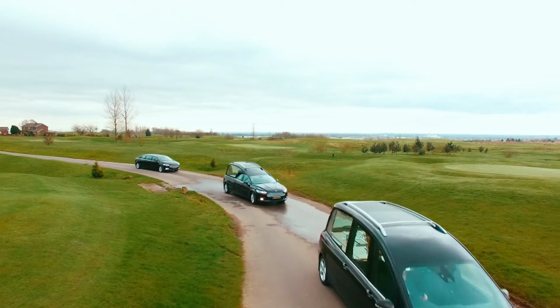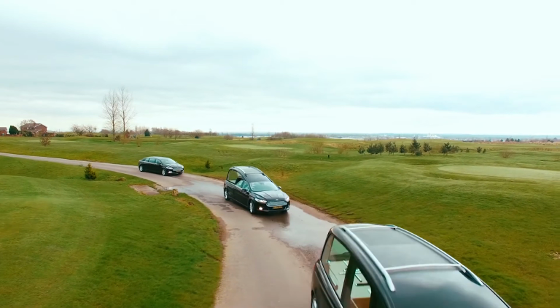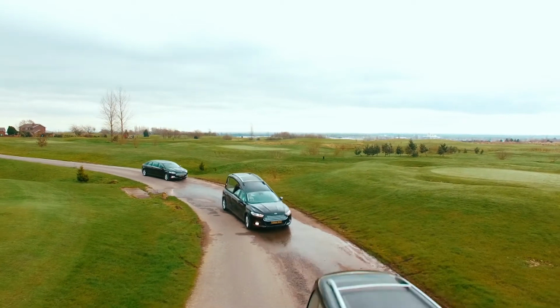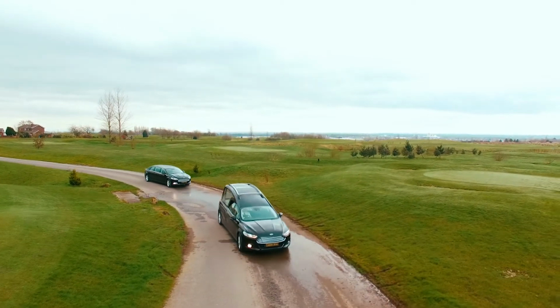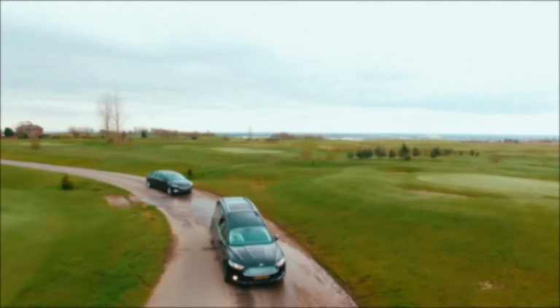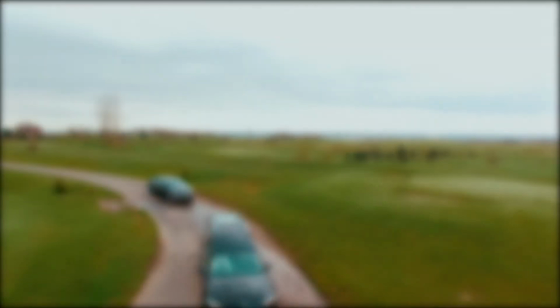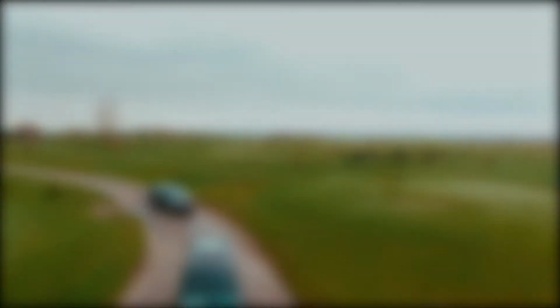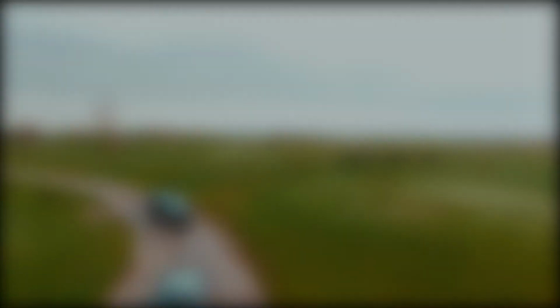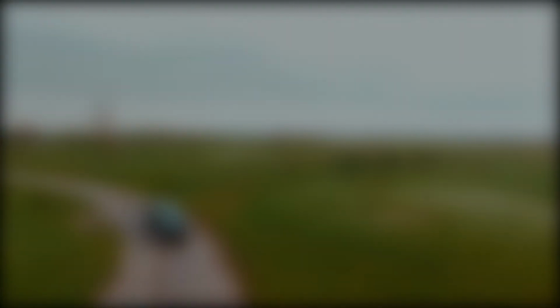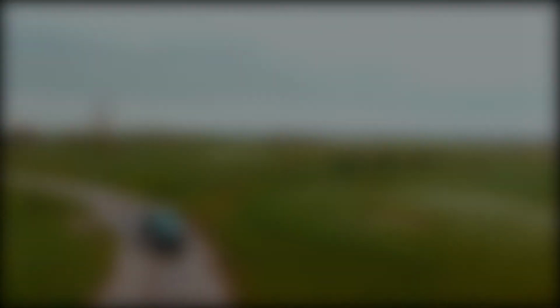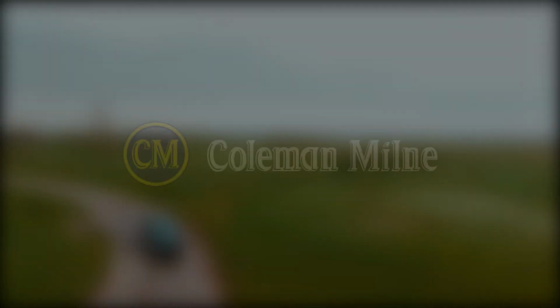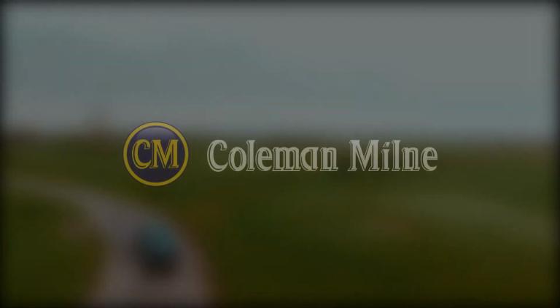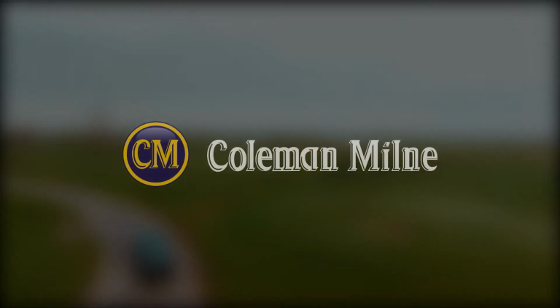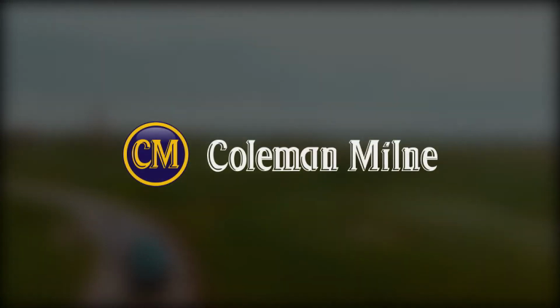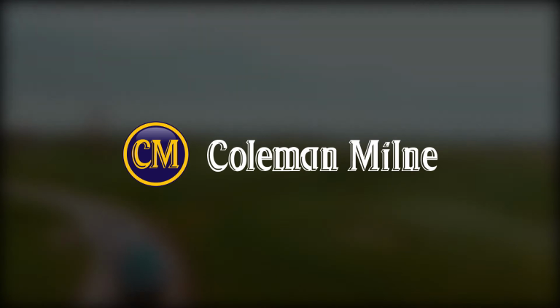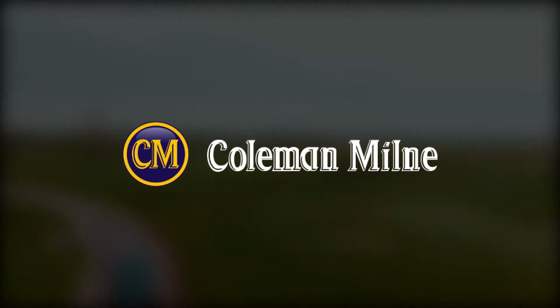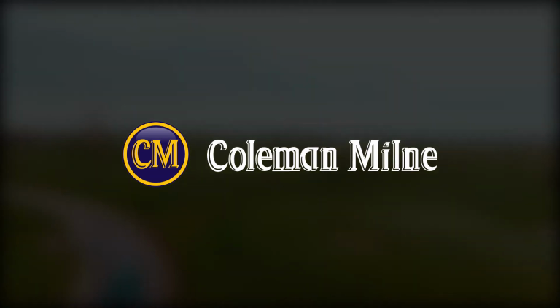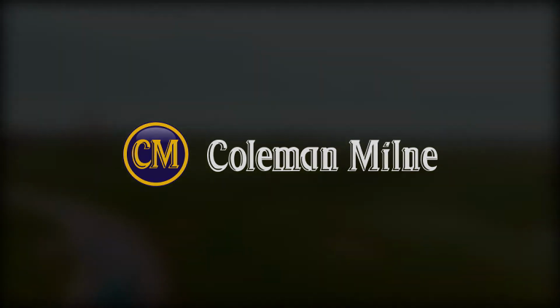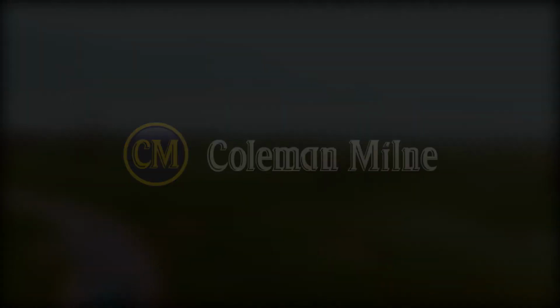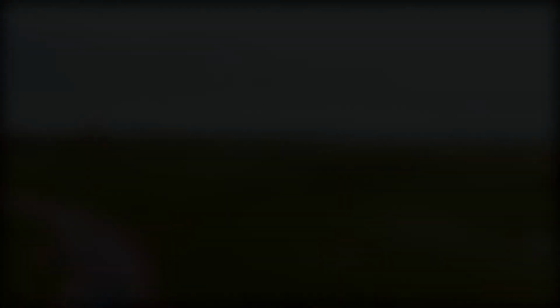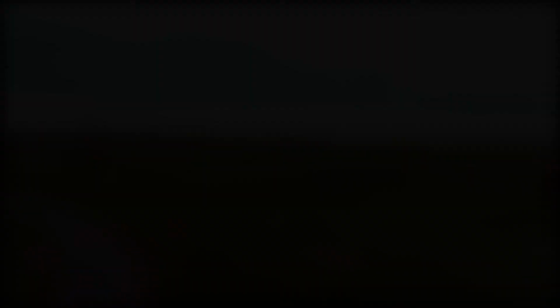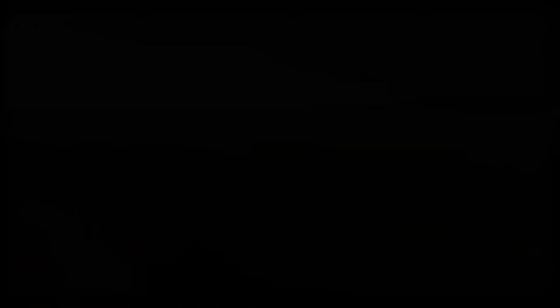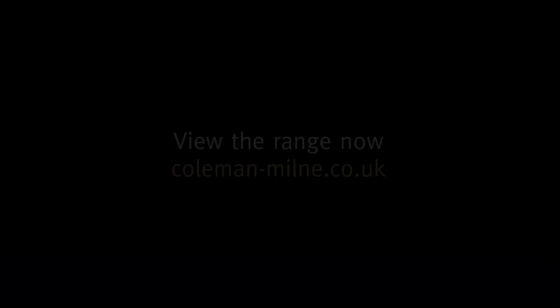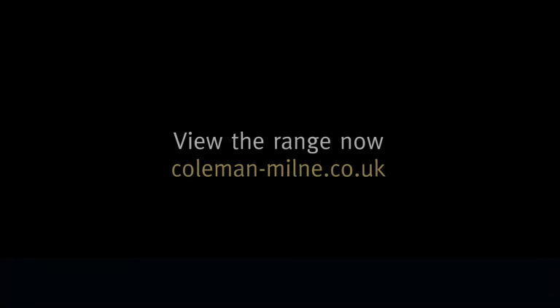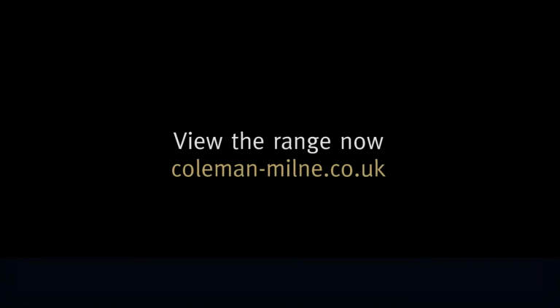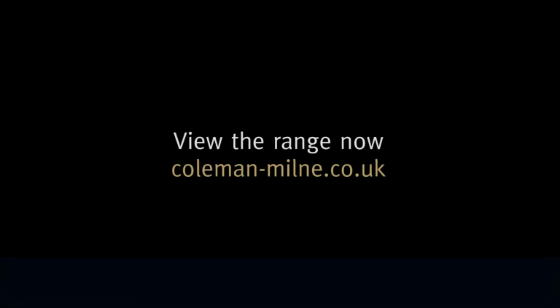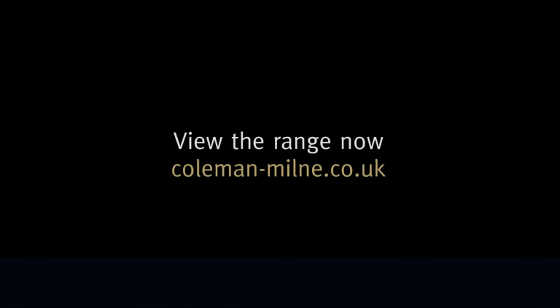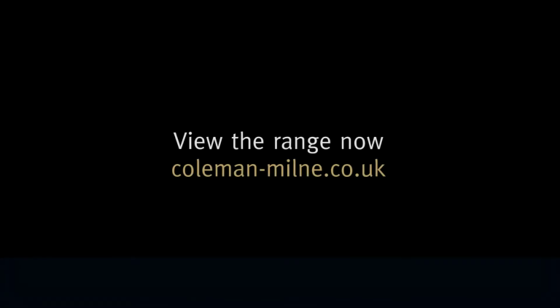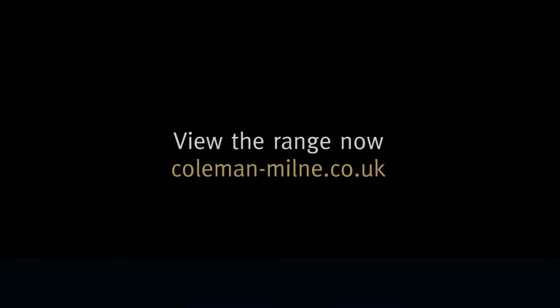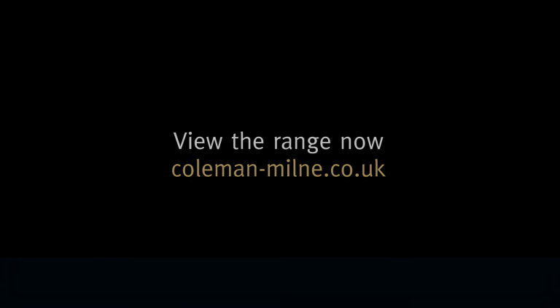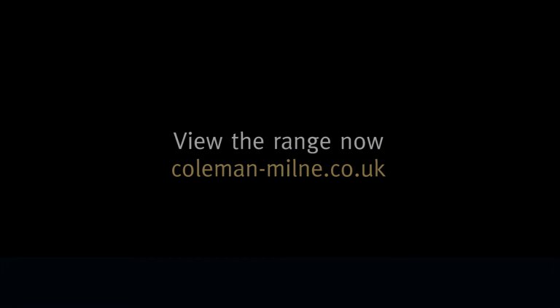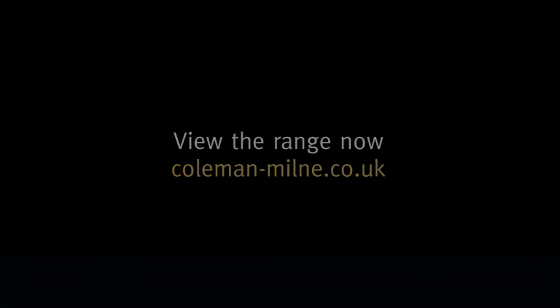Contact your area sales manager for further information or to arrange a demonstration of the range at your premises. Colman-Milne — setting the standard in funeral vehicles since 1953.